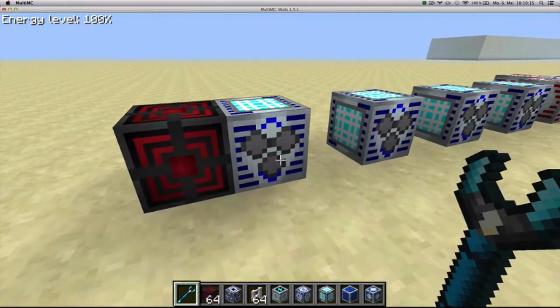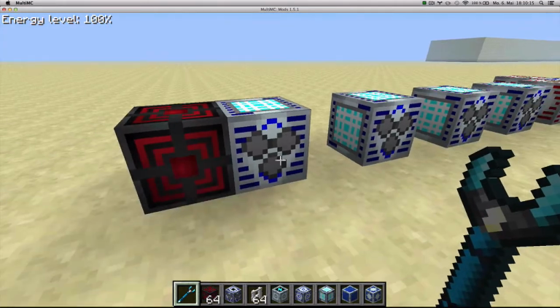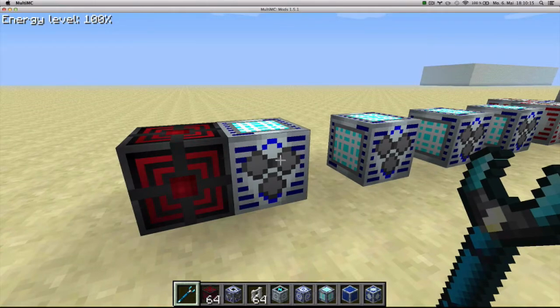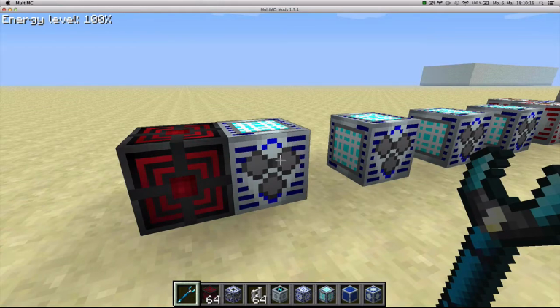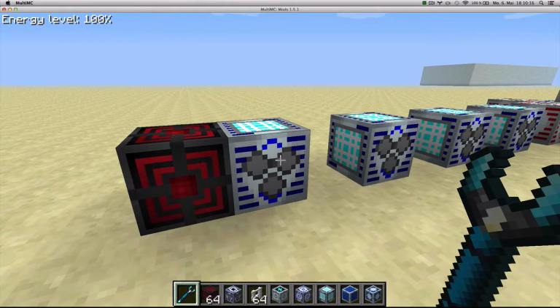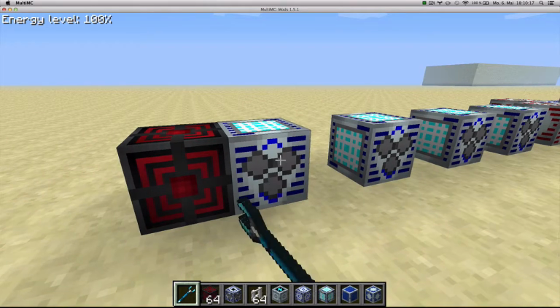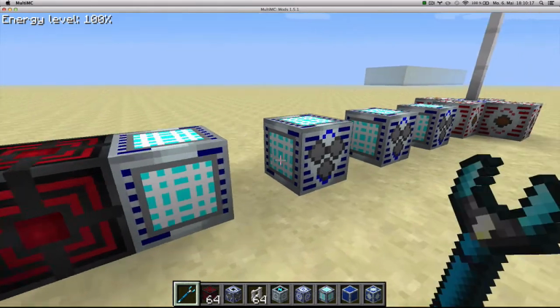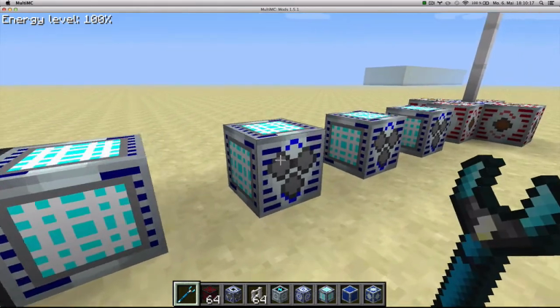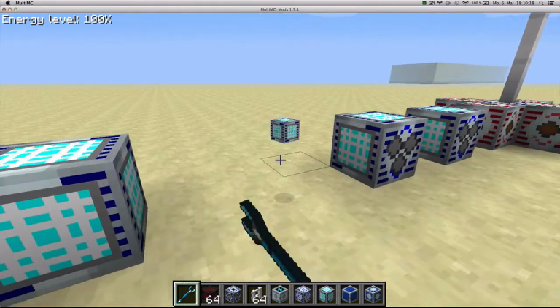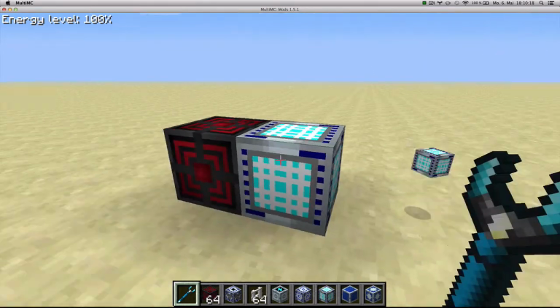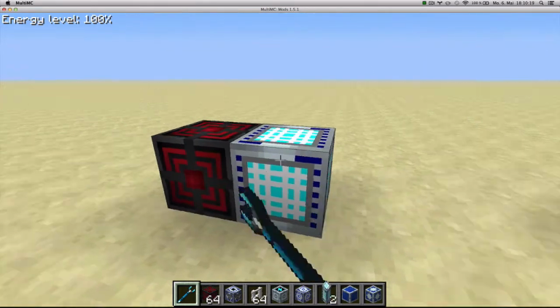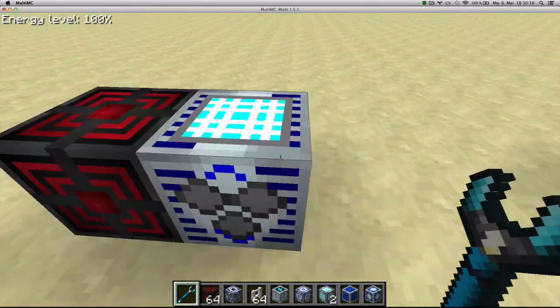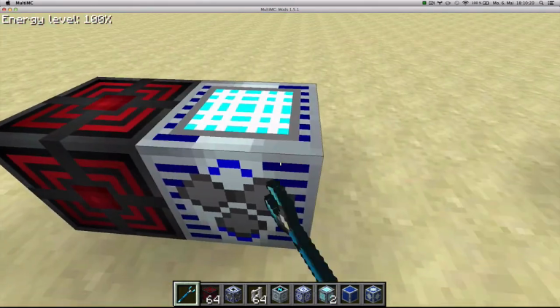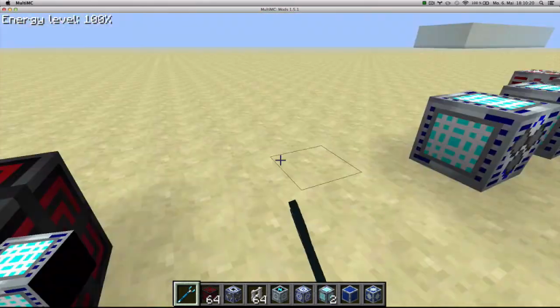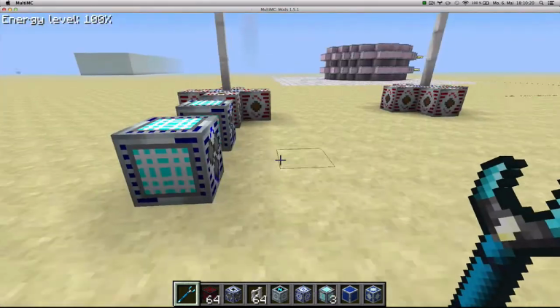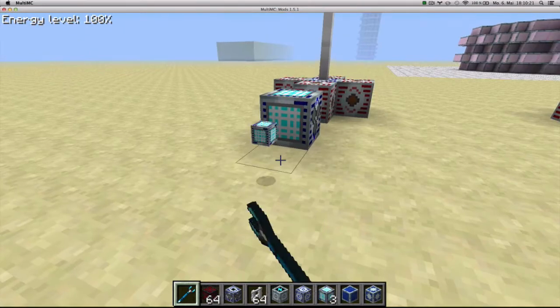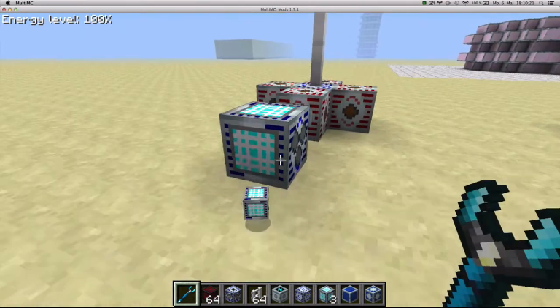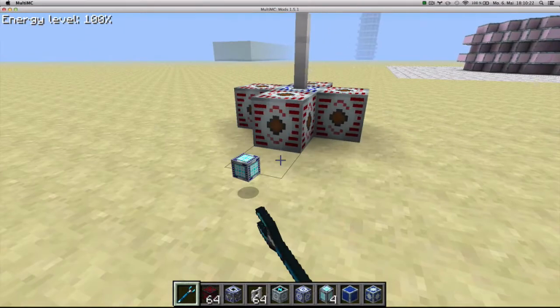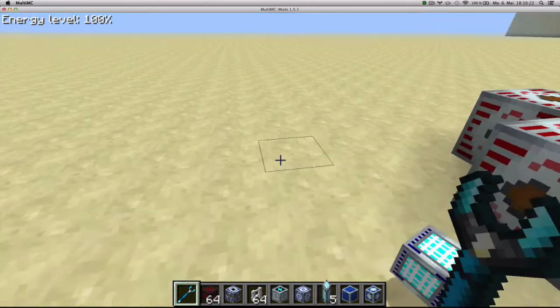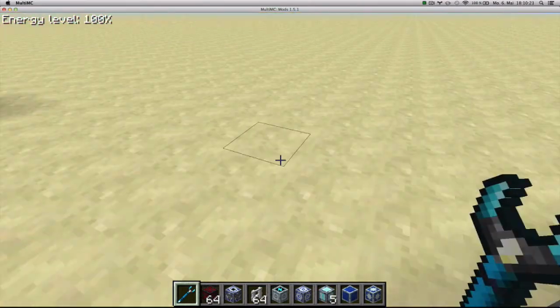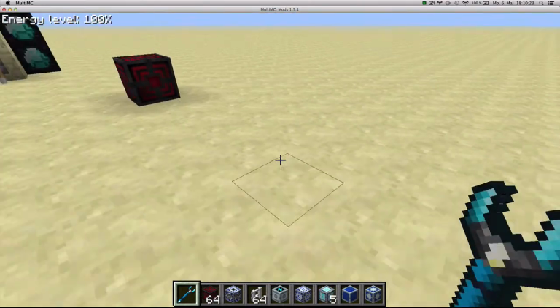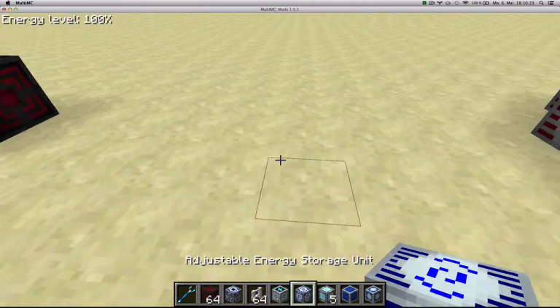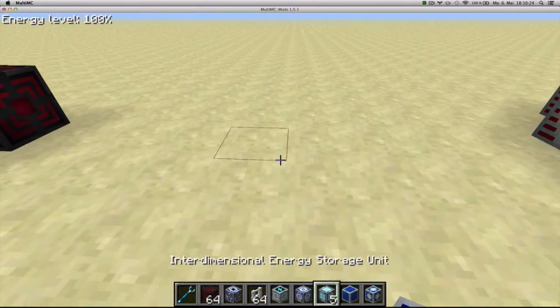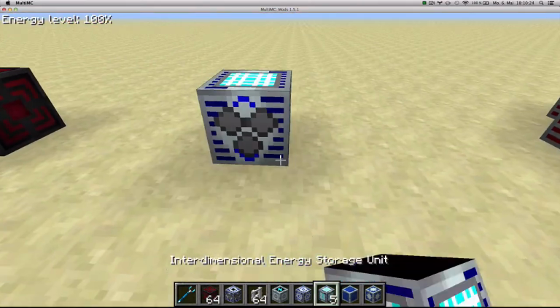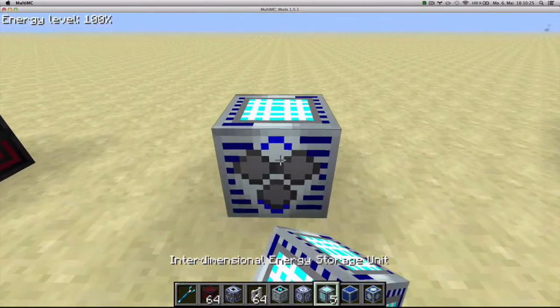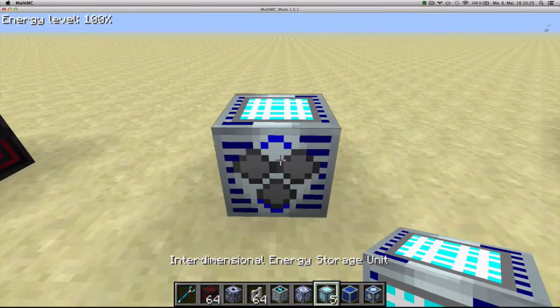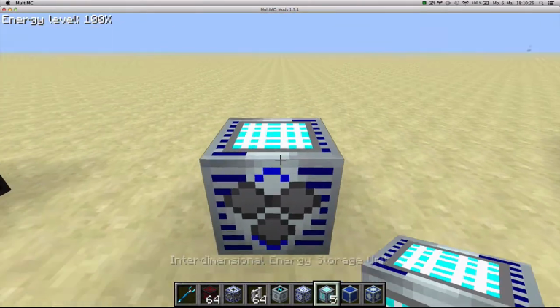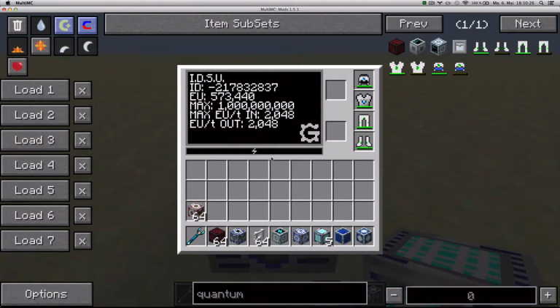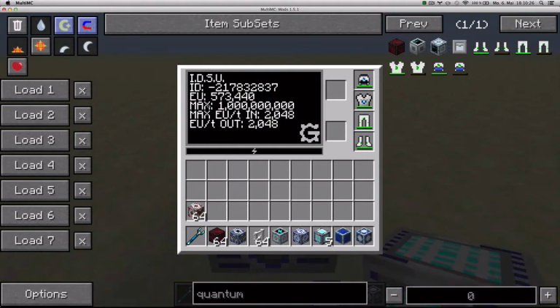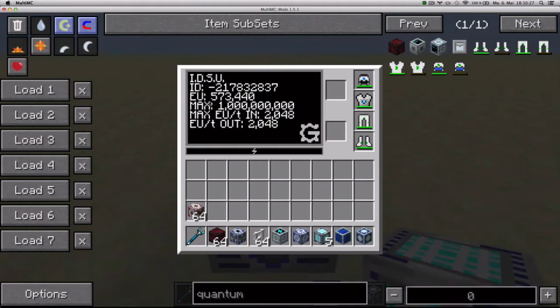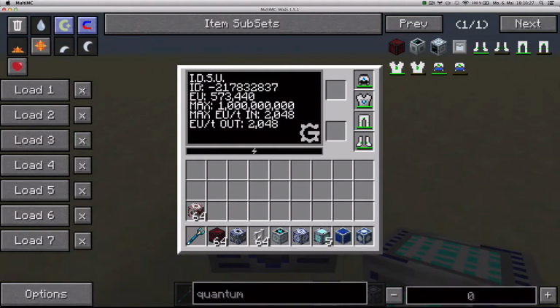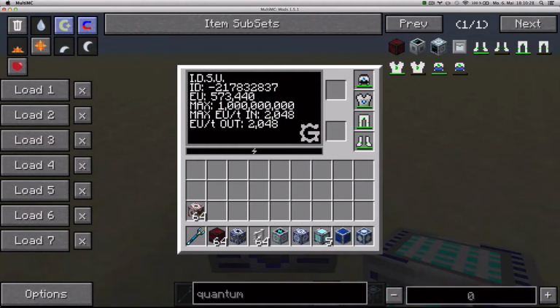Another cool thing about this block is that if you take all of these off and replace them in the world, they won't have lost any energy because the storage is linked to you.